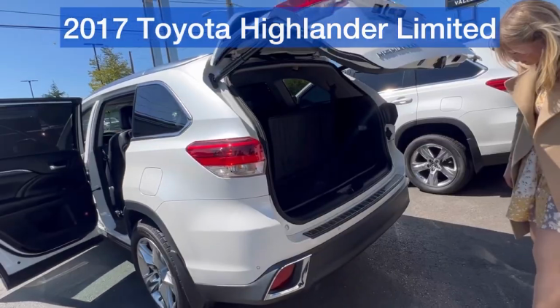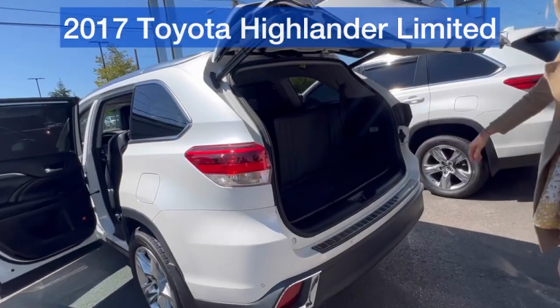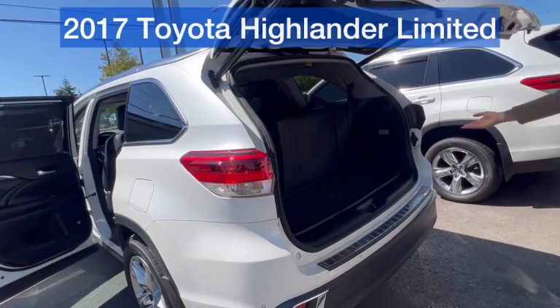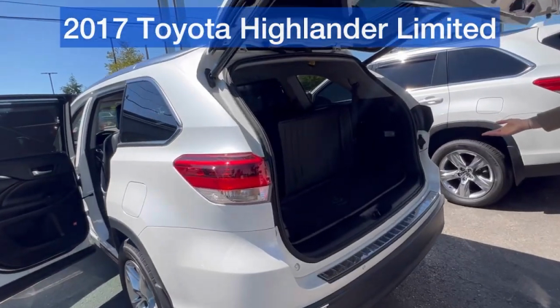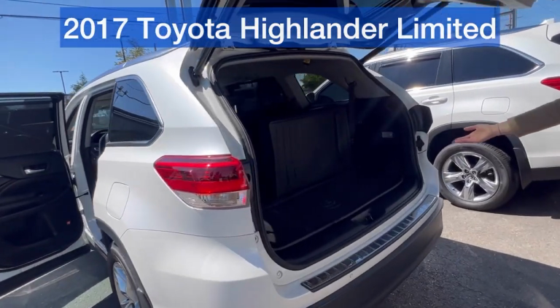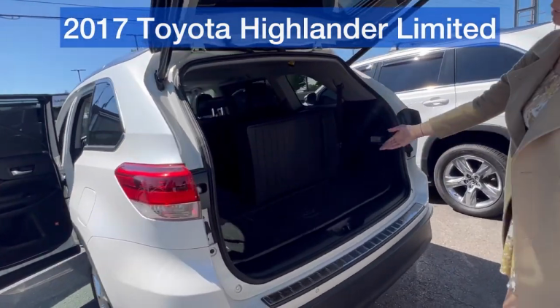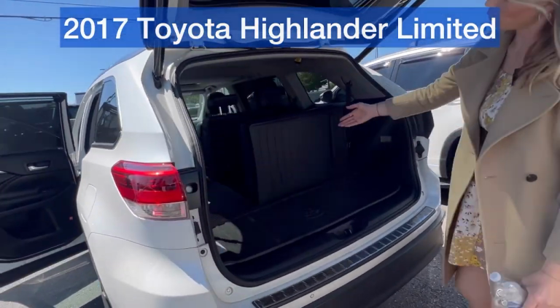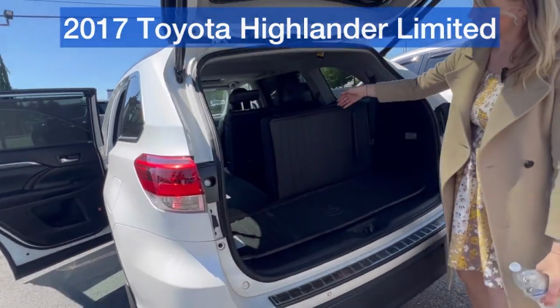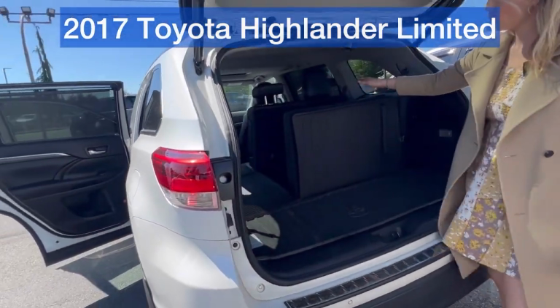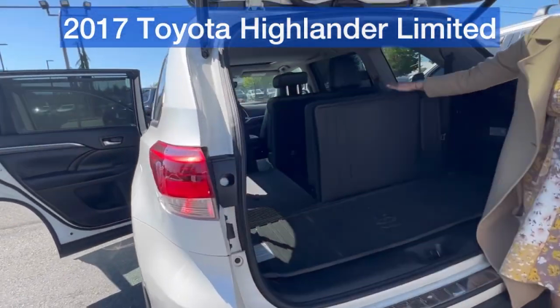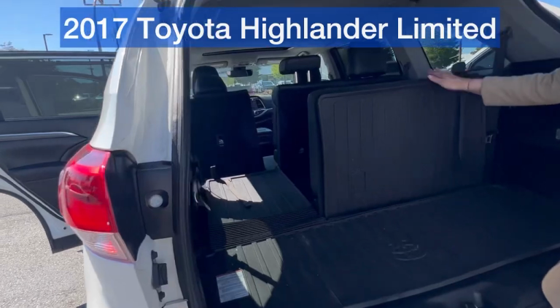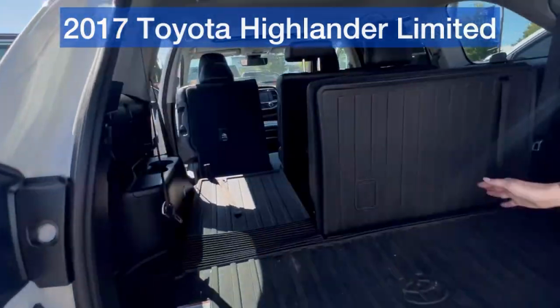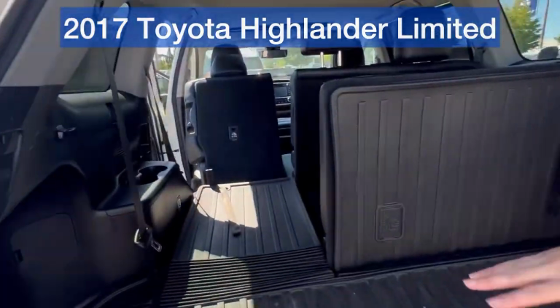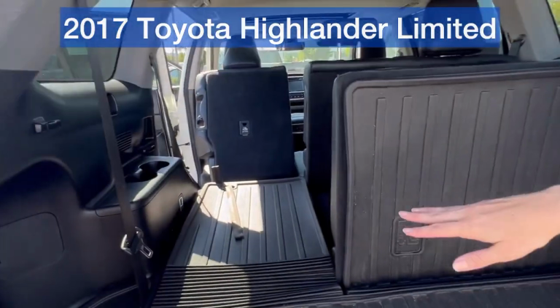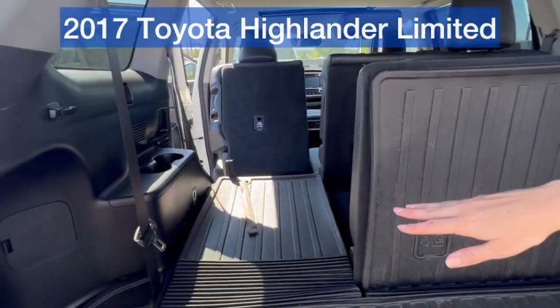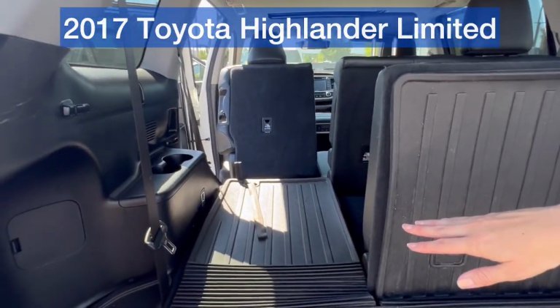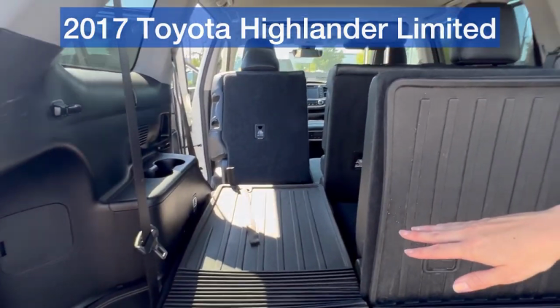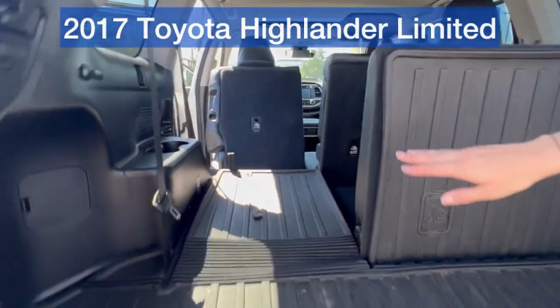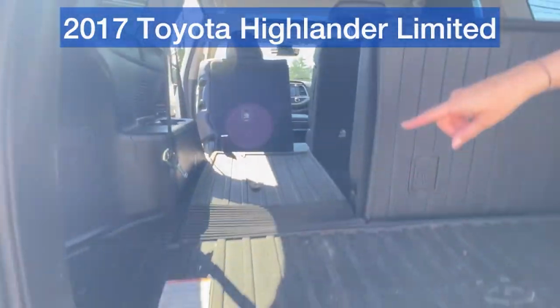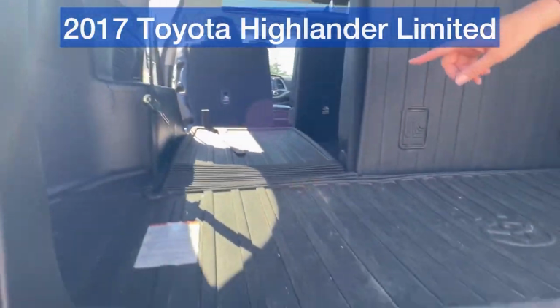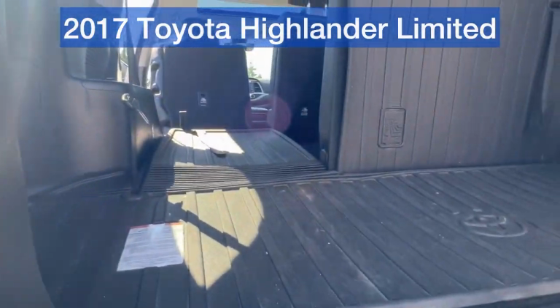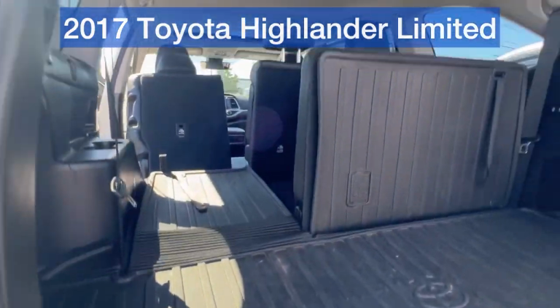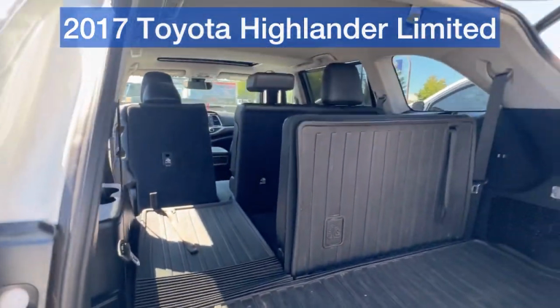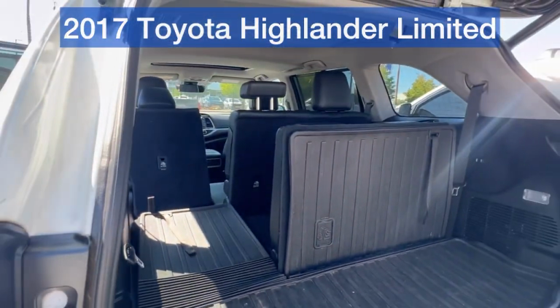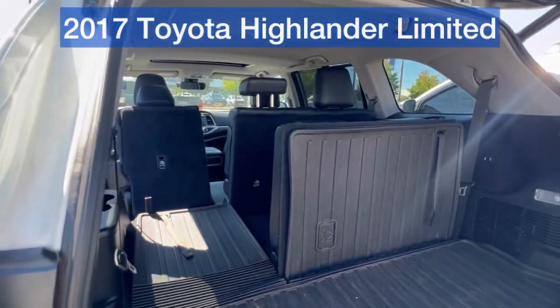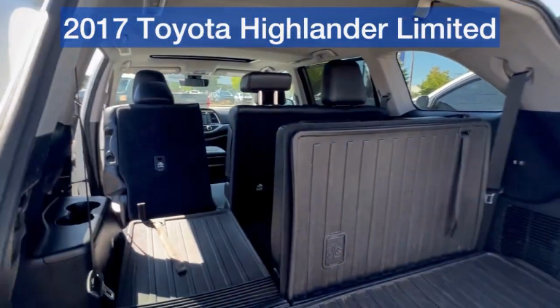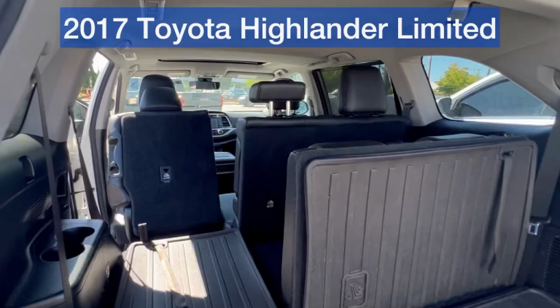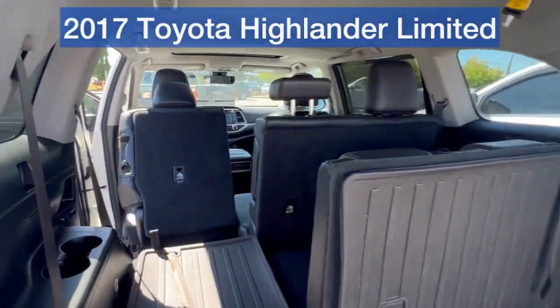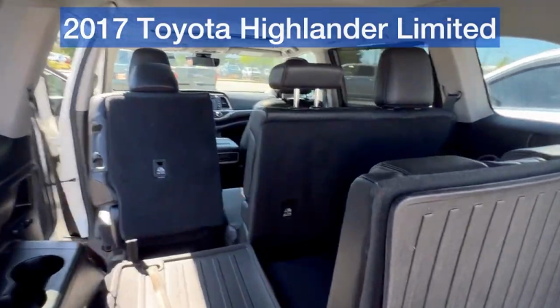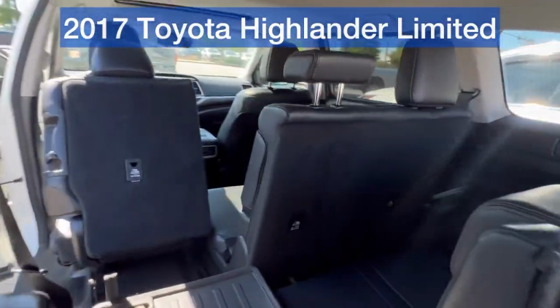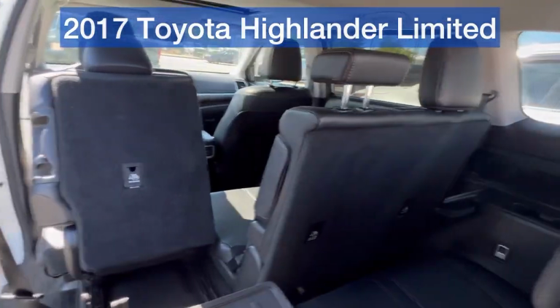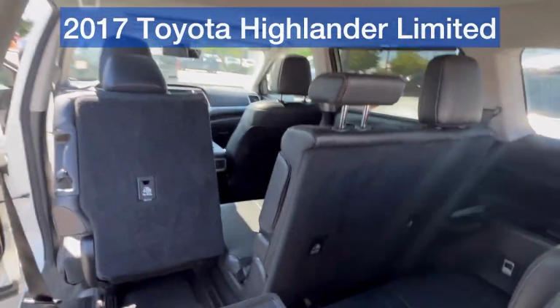Here is an example with the third row up and your cargo space. Then you can put the third row down flat for more cargo room.